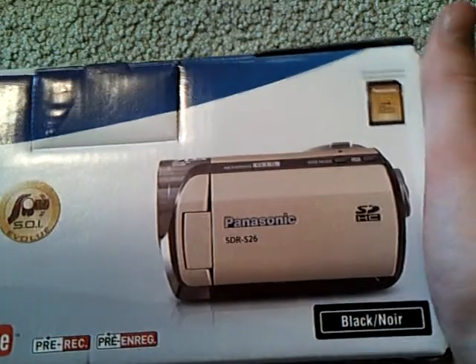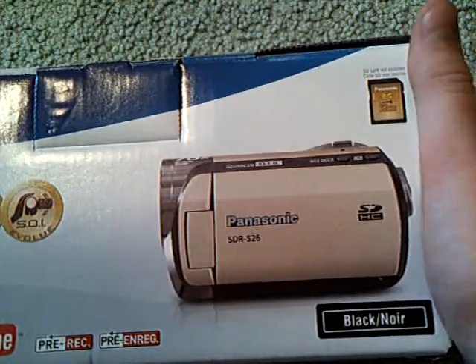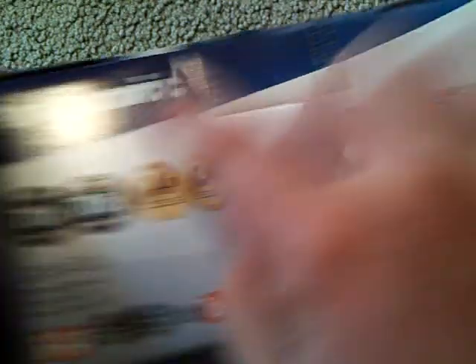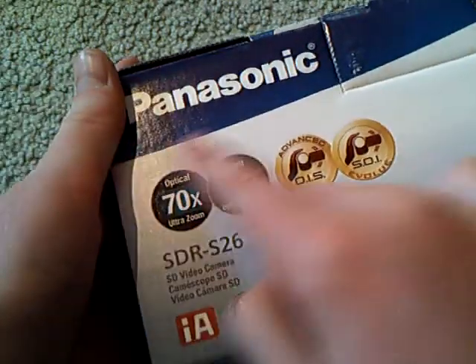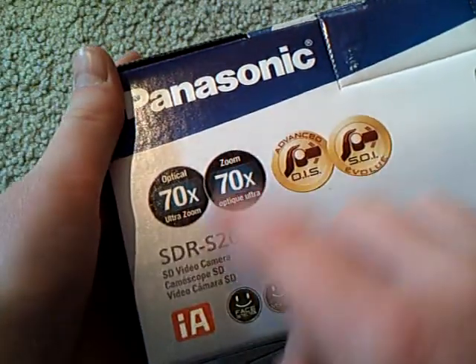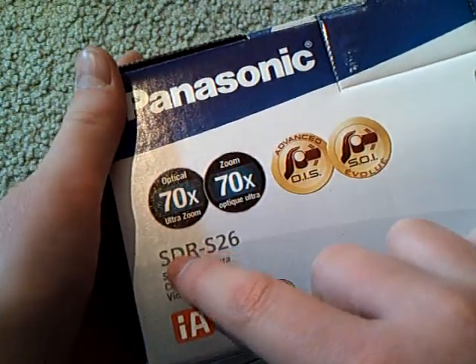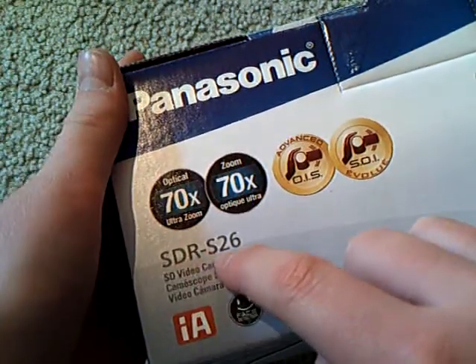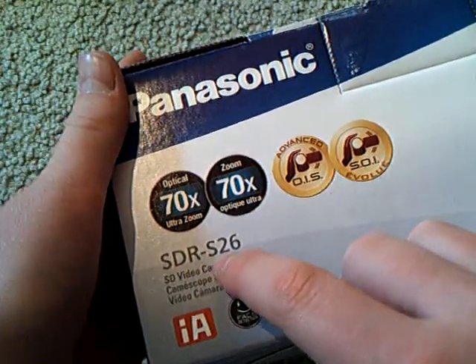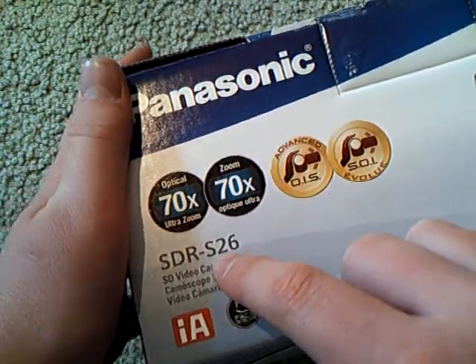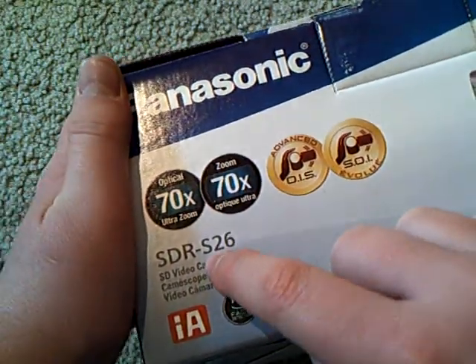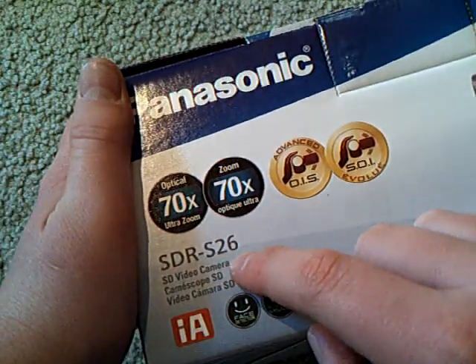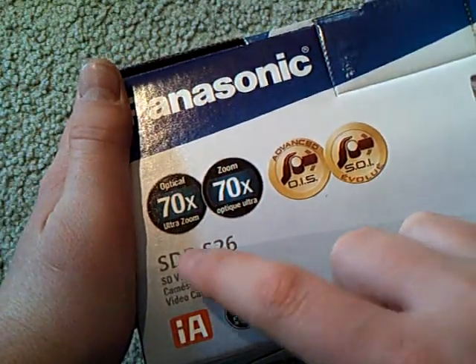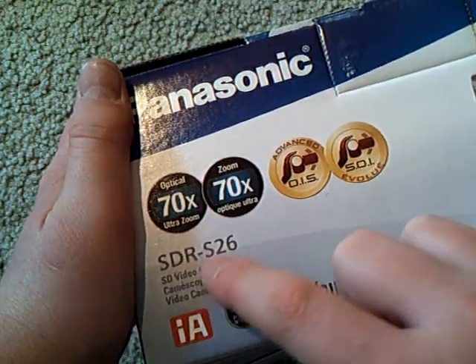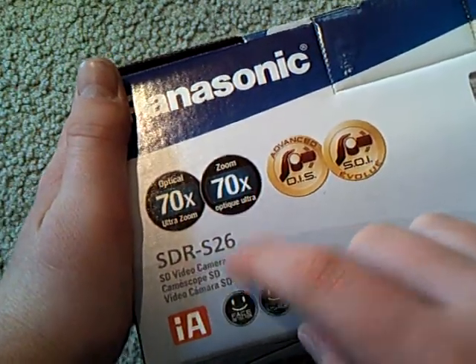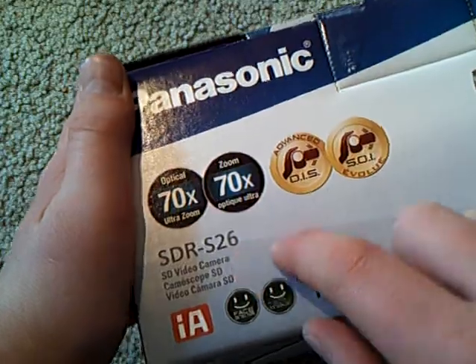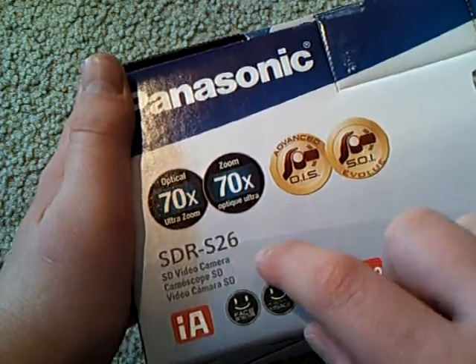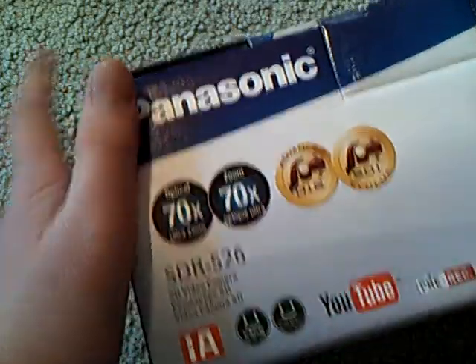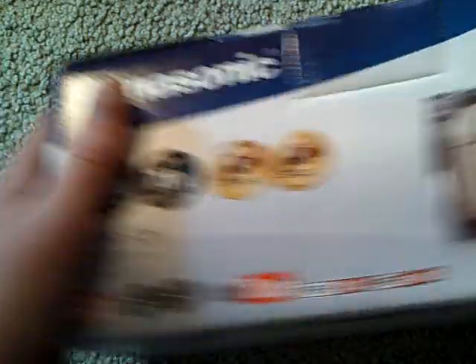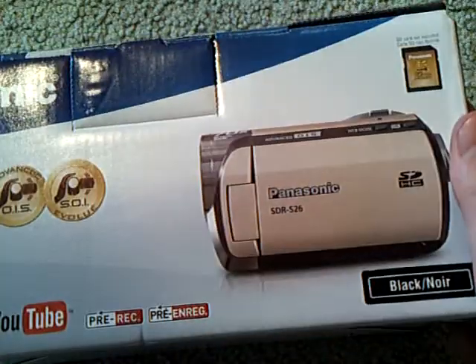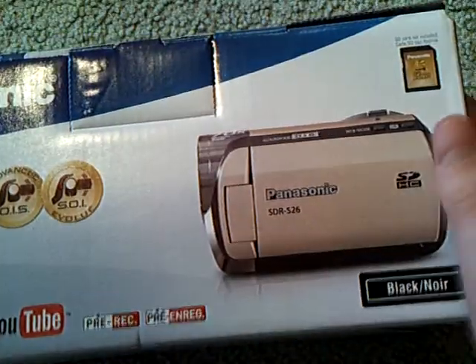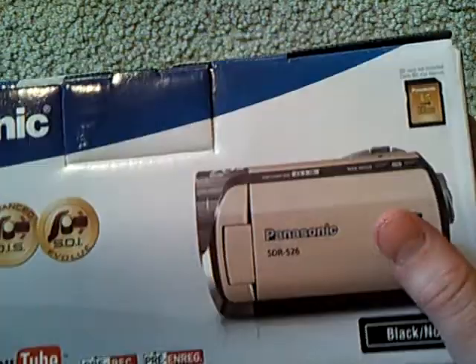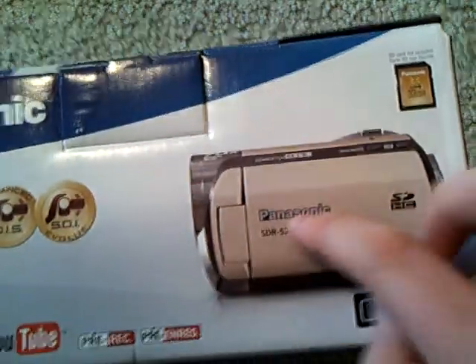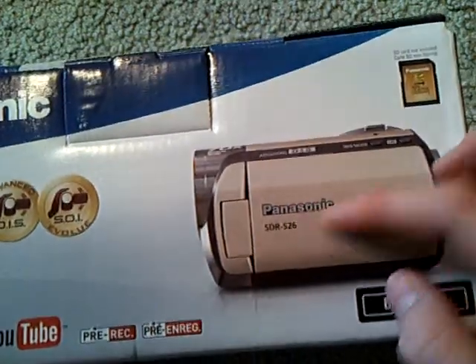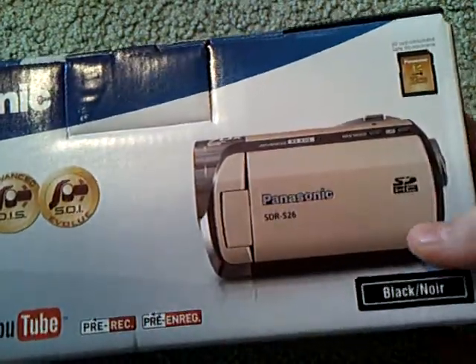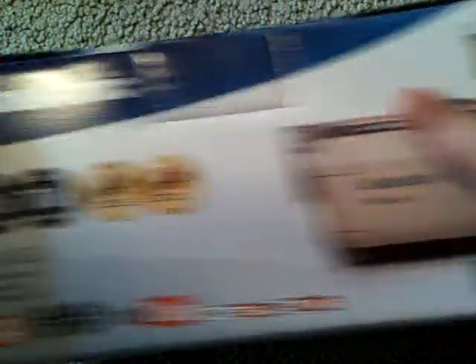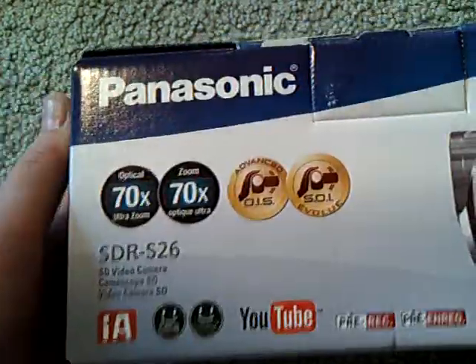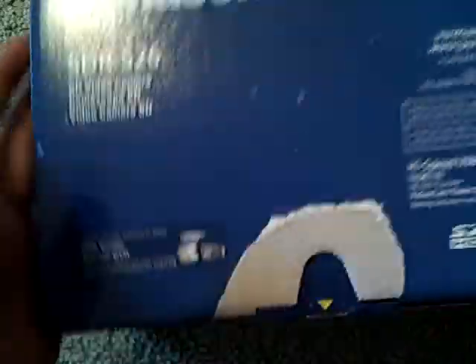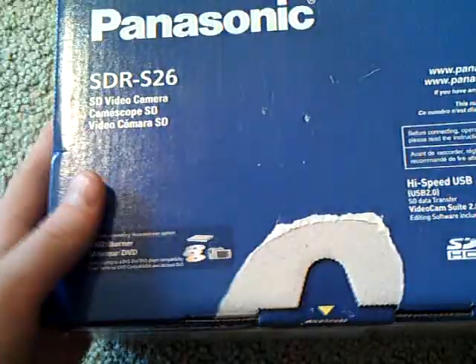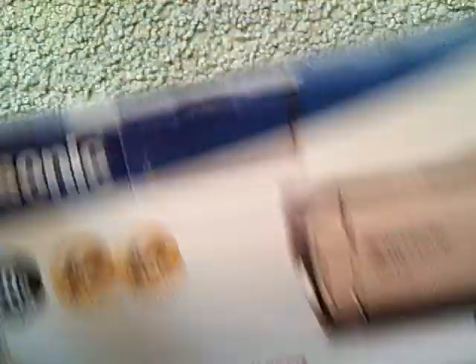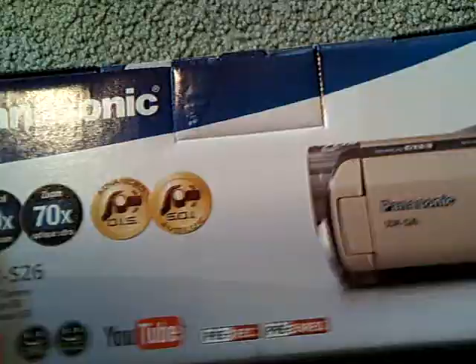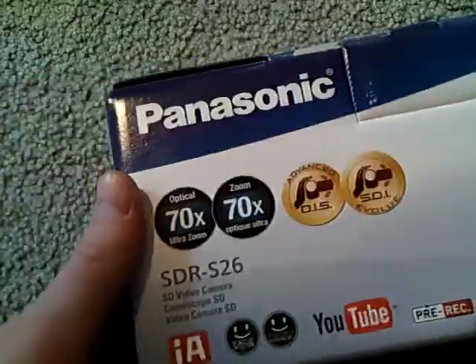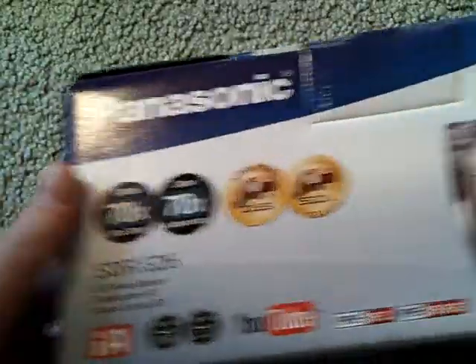I actually ended up getting the Panasonic SDR-S26. It was $300, so it's very high quality. I've seen it and it's very good.